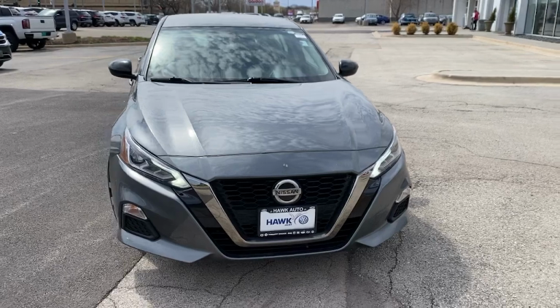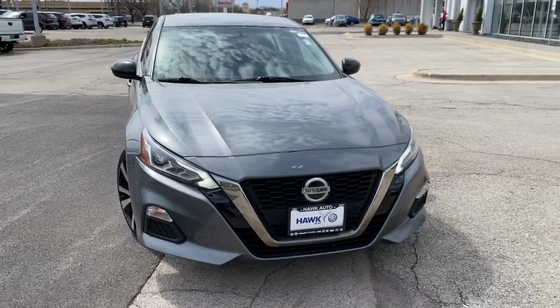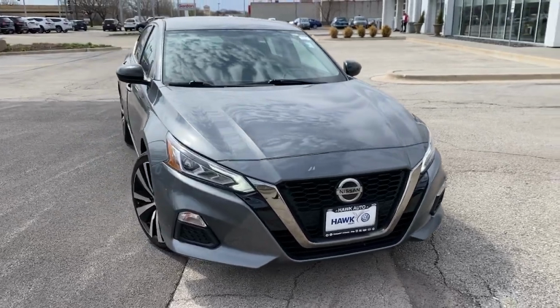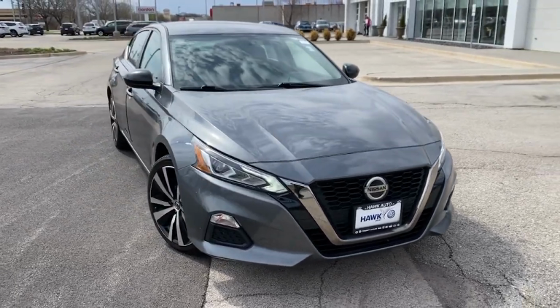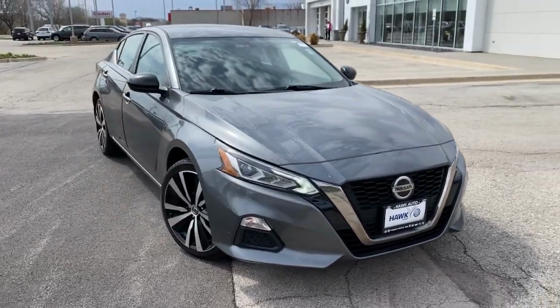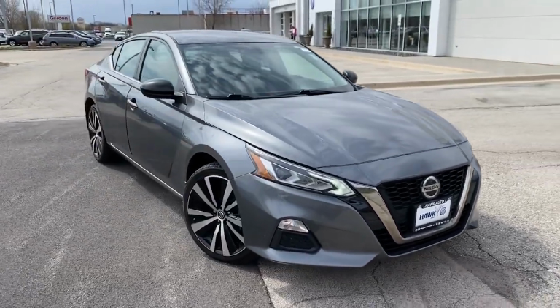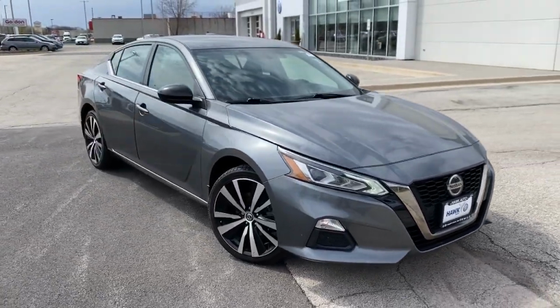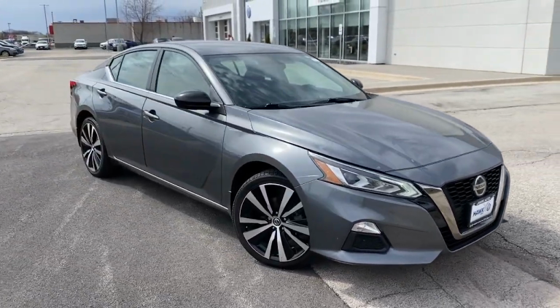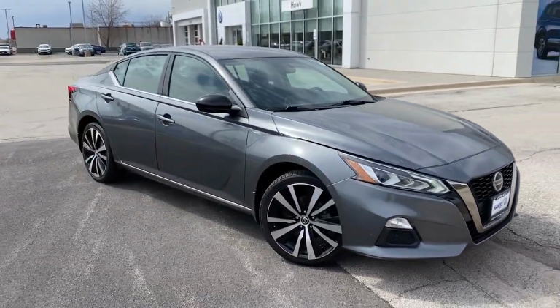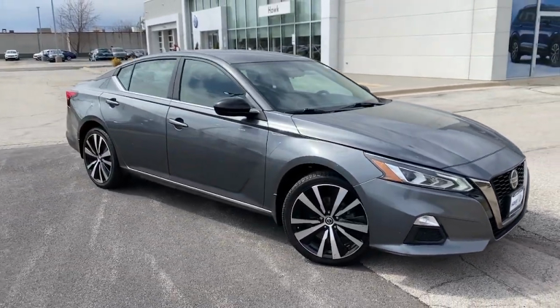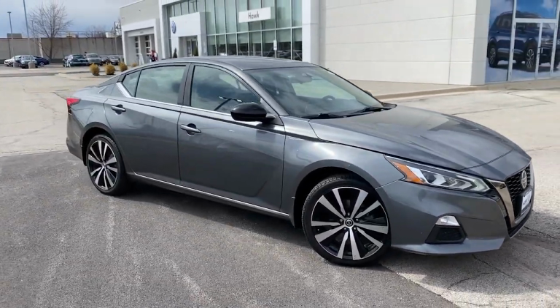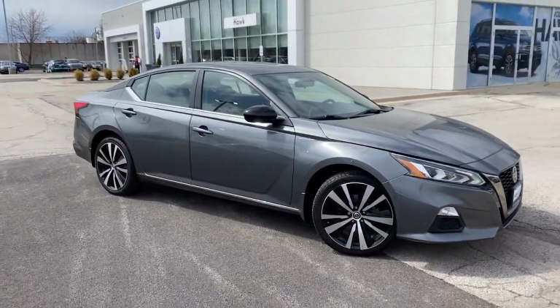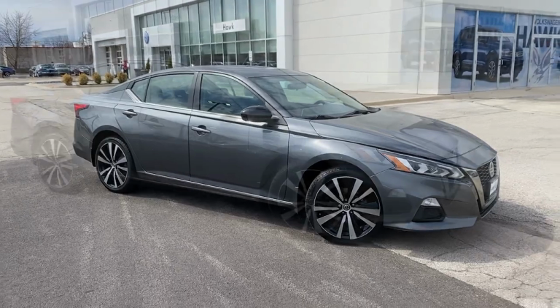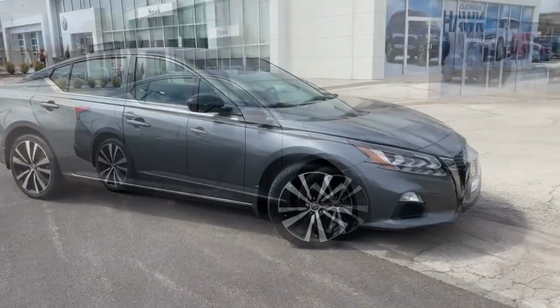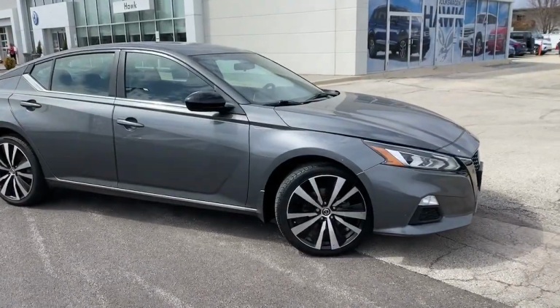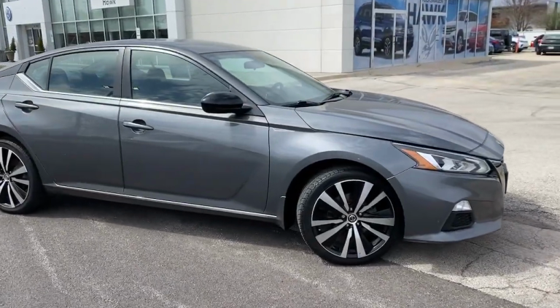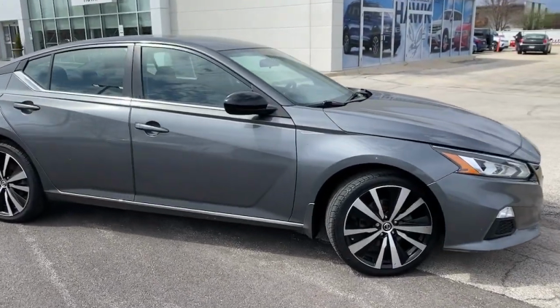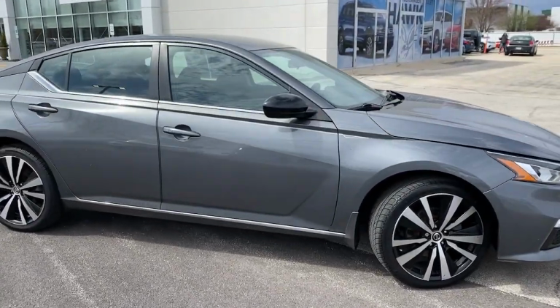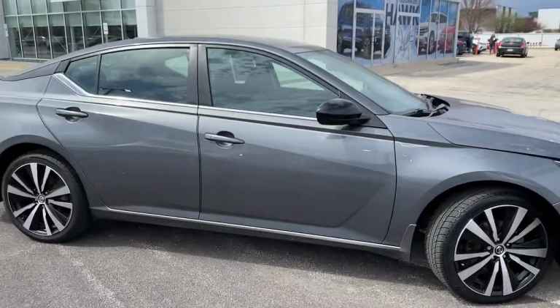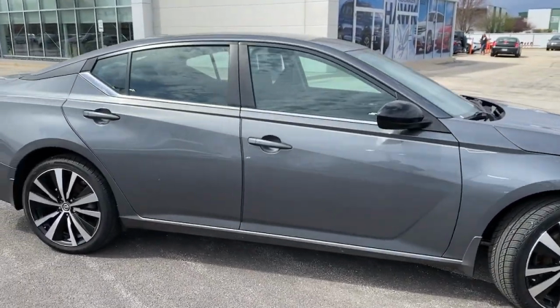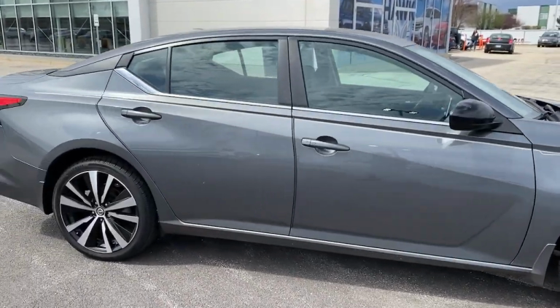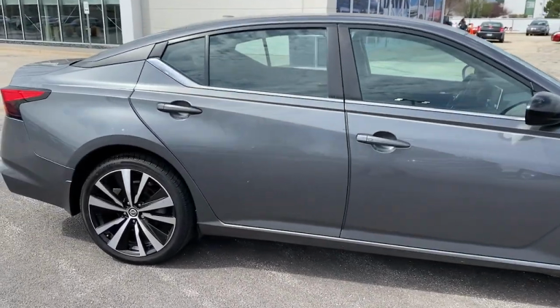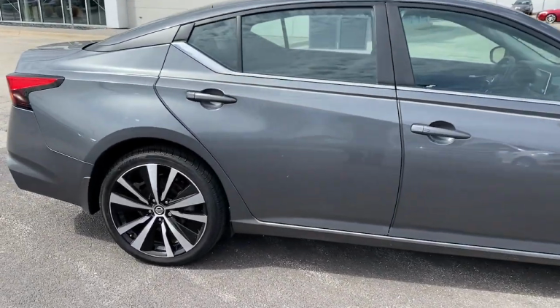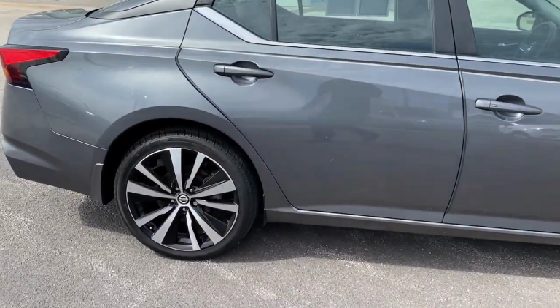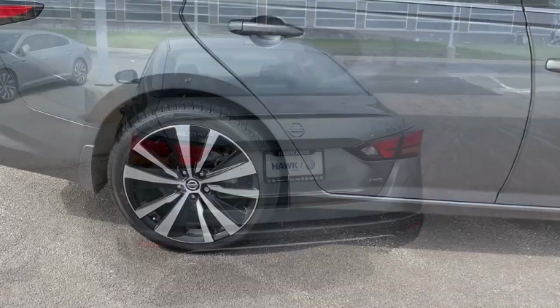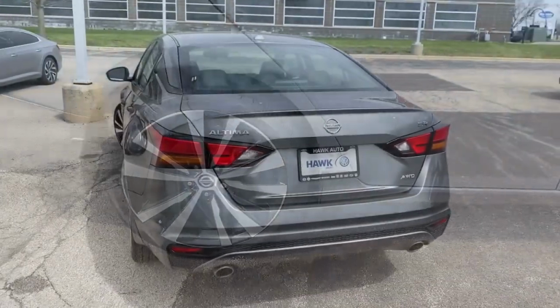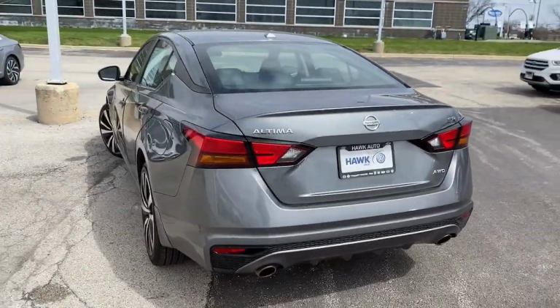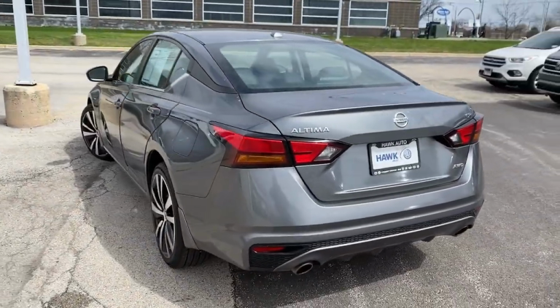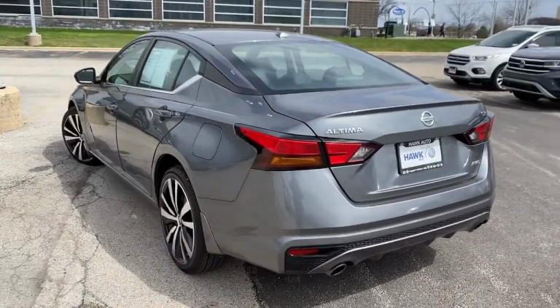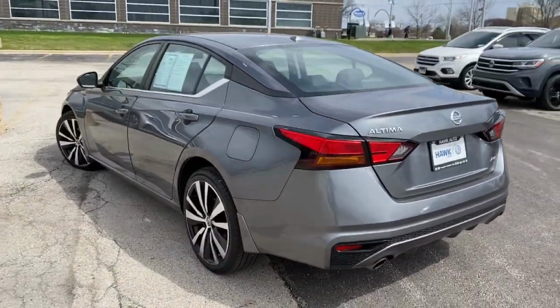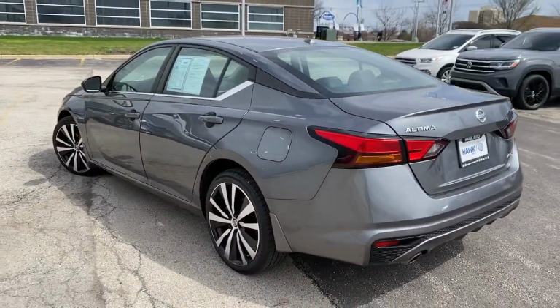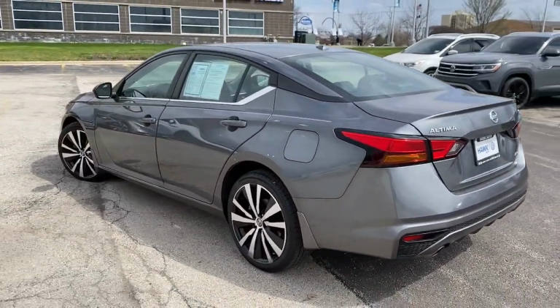You will be amazed by this 2019 Nissan Altima. With less than 80,000 miles on the odometer, this vehicle stands out from the rest. This well-equipped Altima delivers big on style and substance.